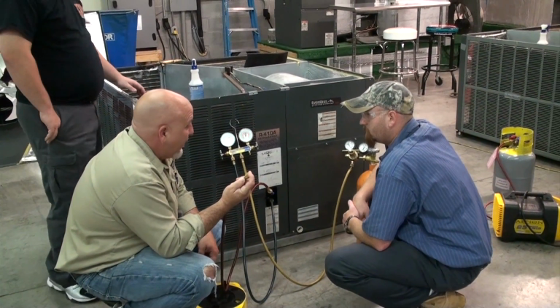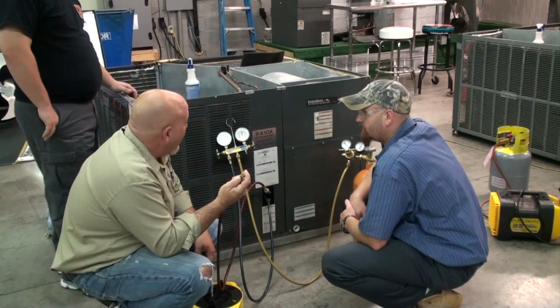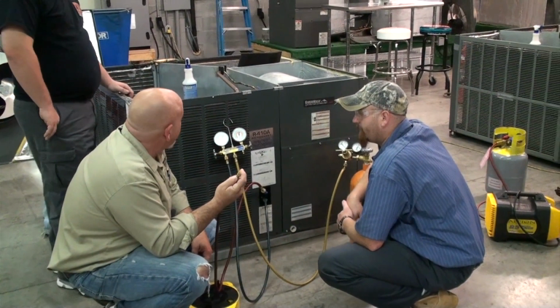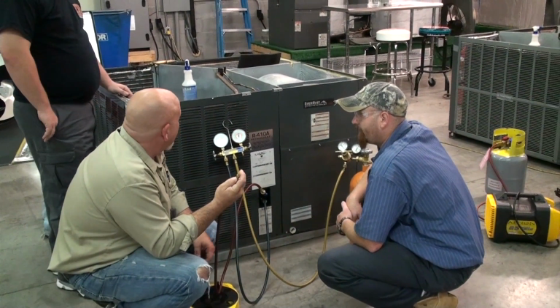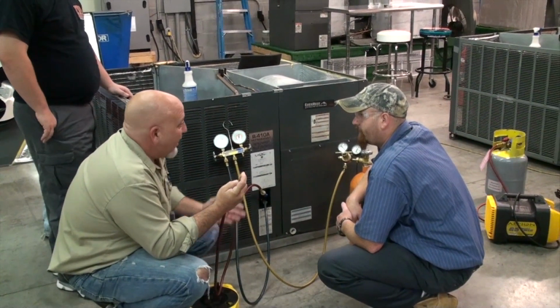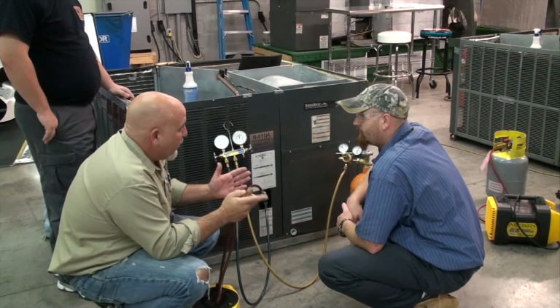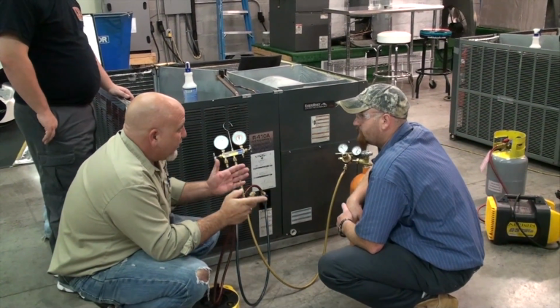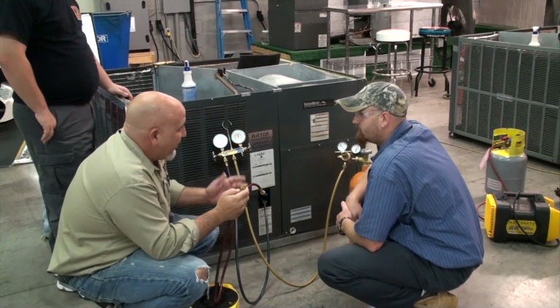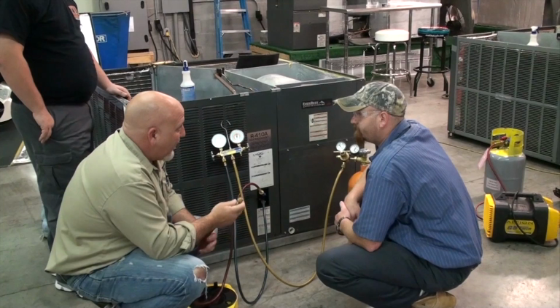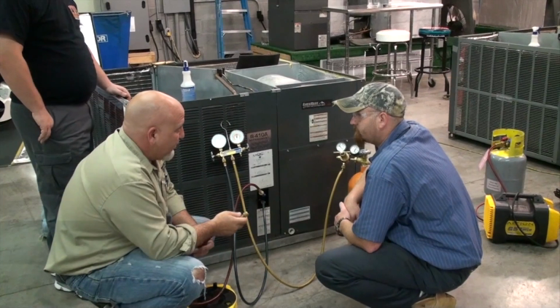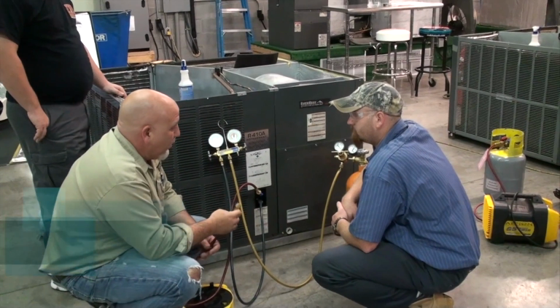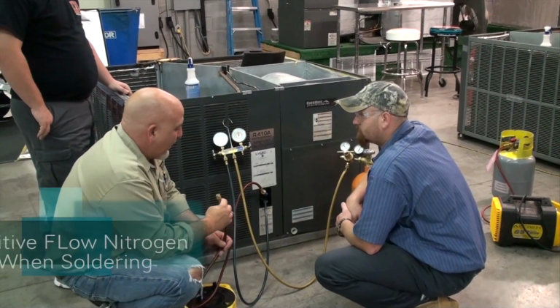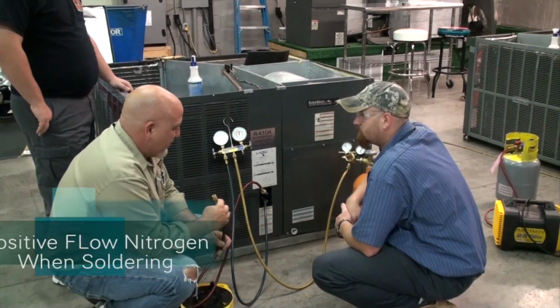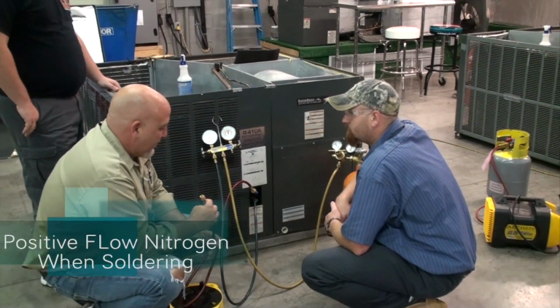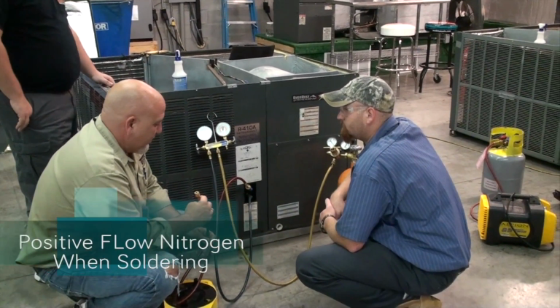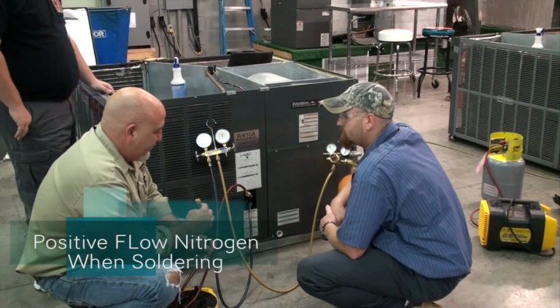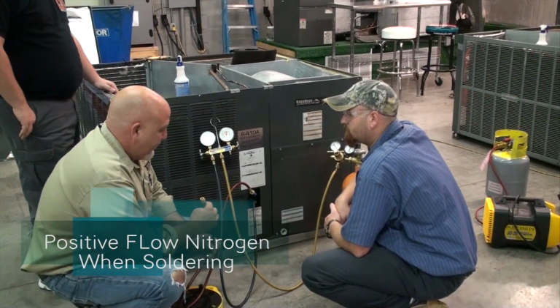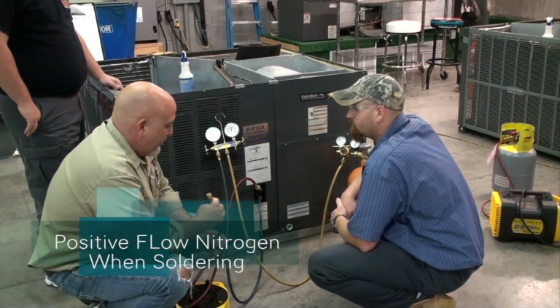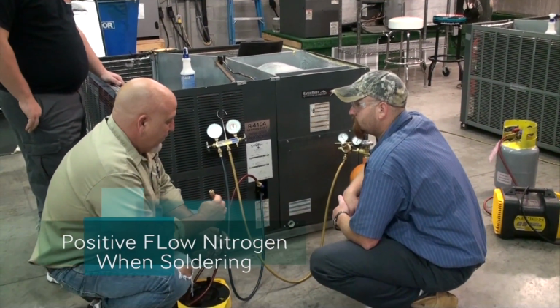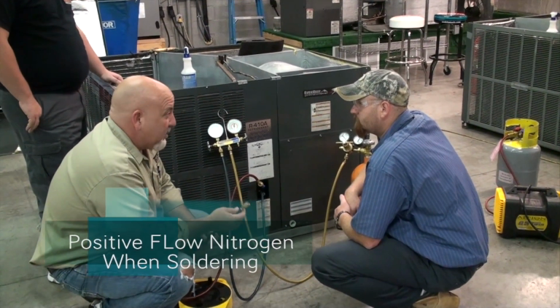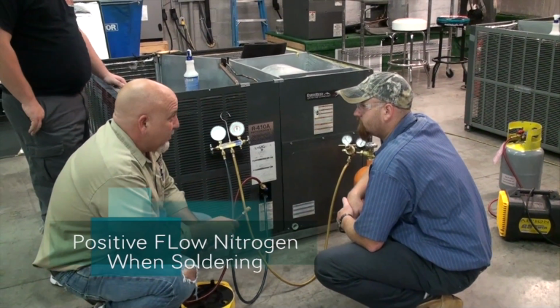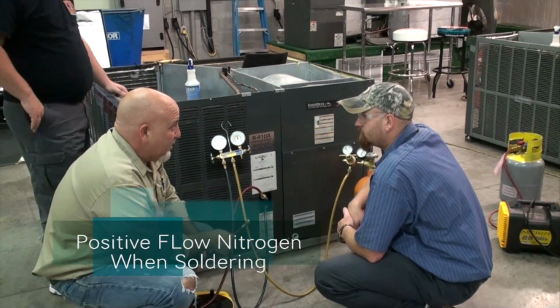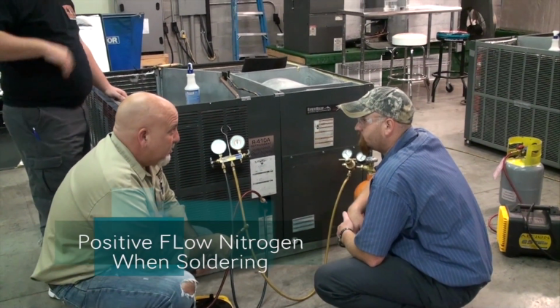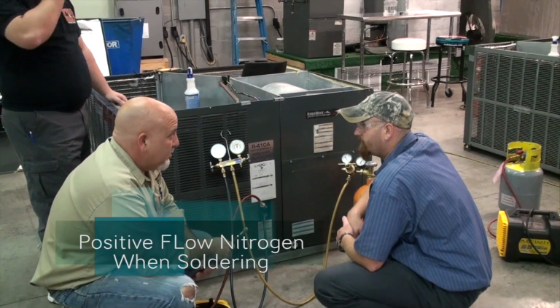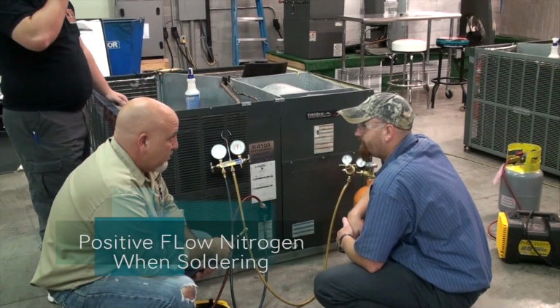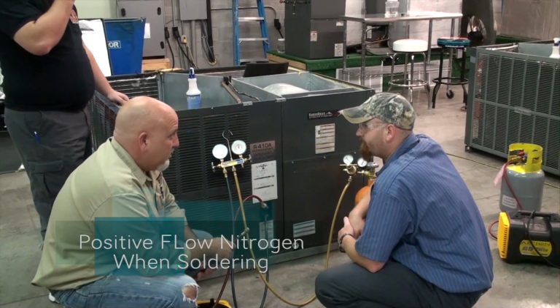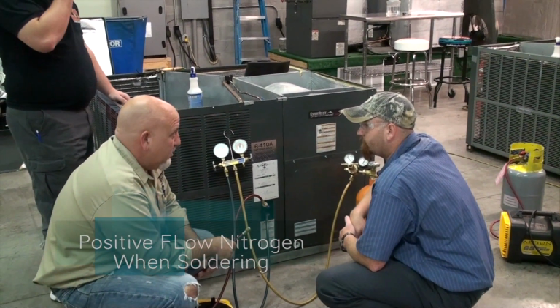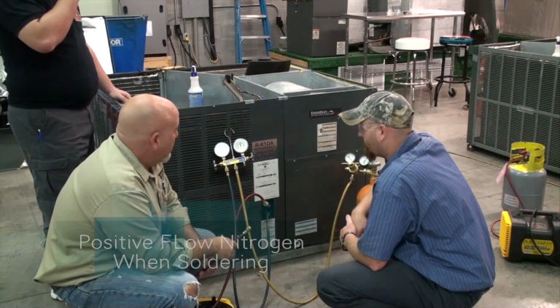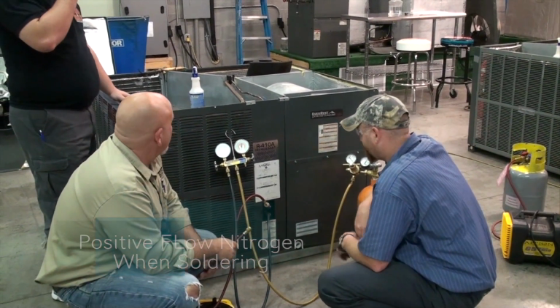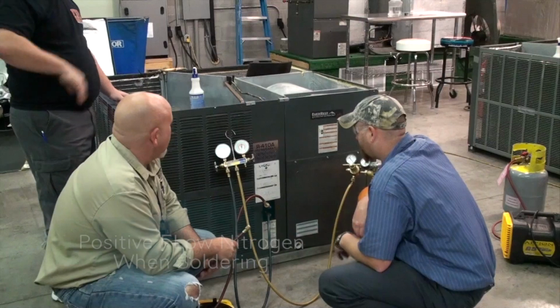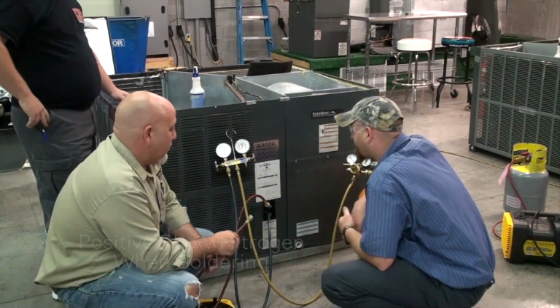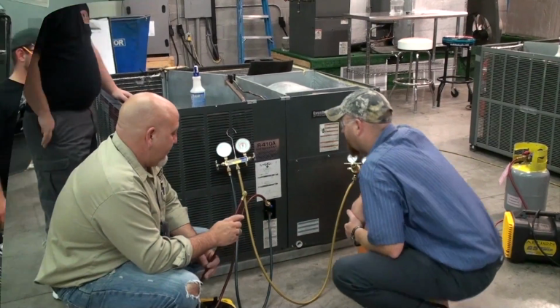Okay, so now when you solder, you have no pressure, but you have a positive flow with the nitrogen inside the system. That's all there is to it. Solder up.